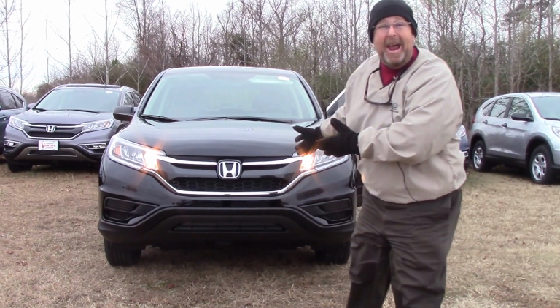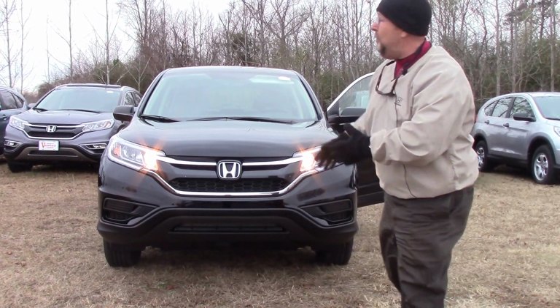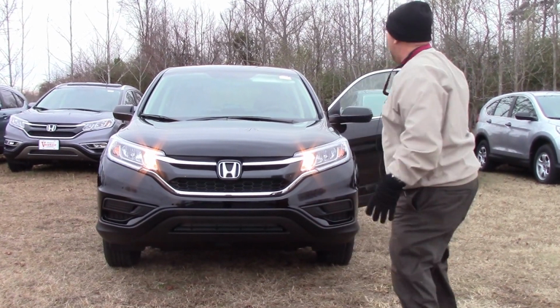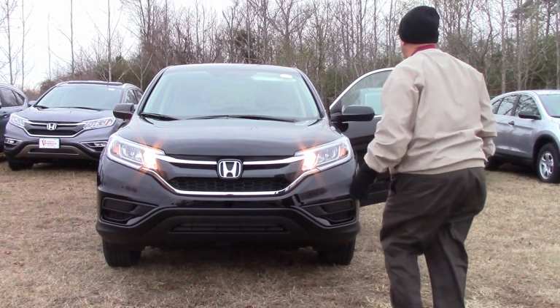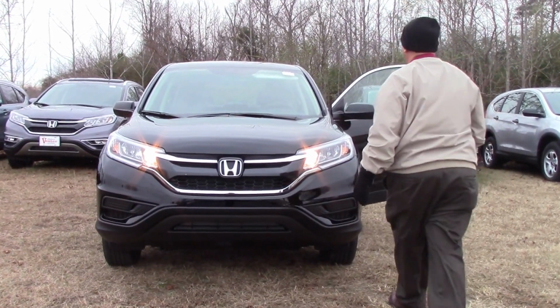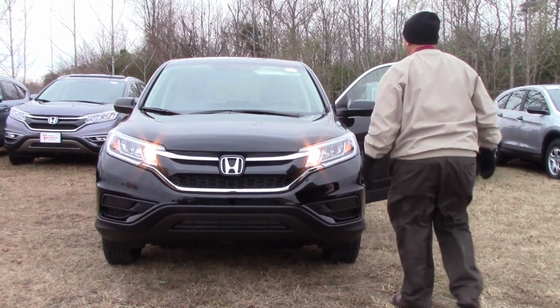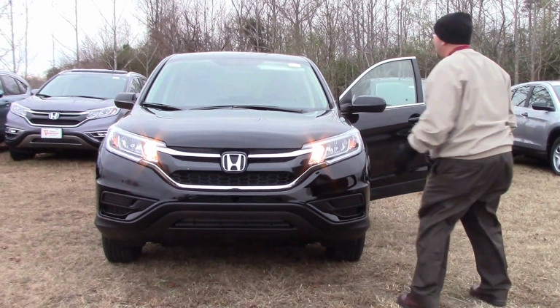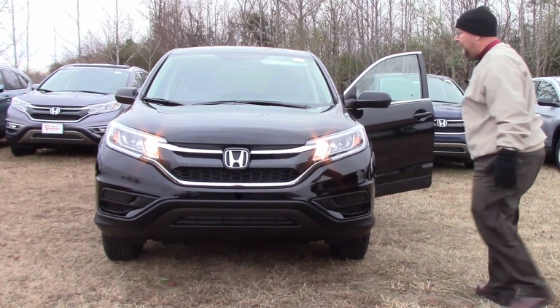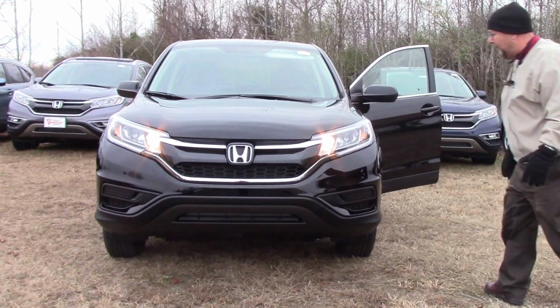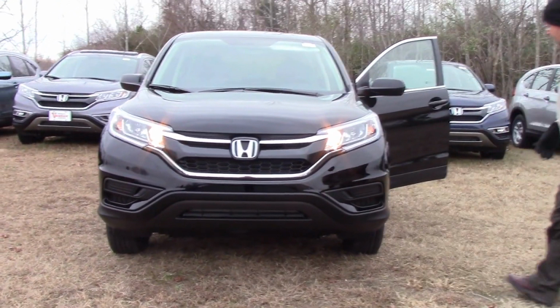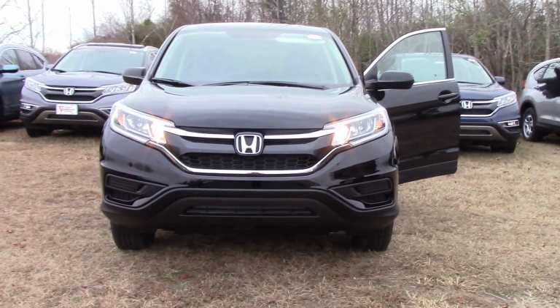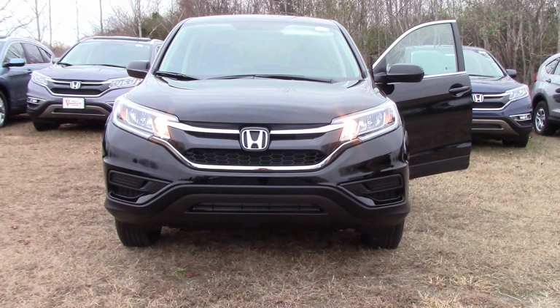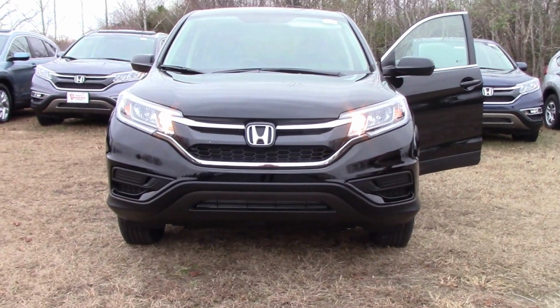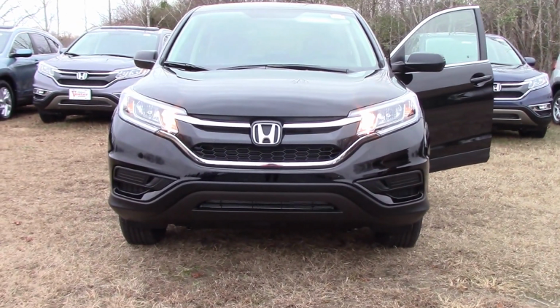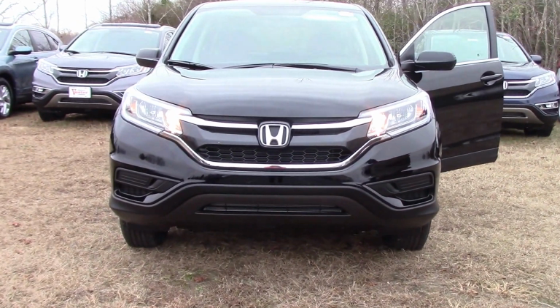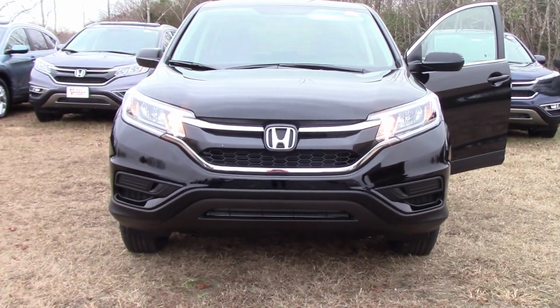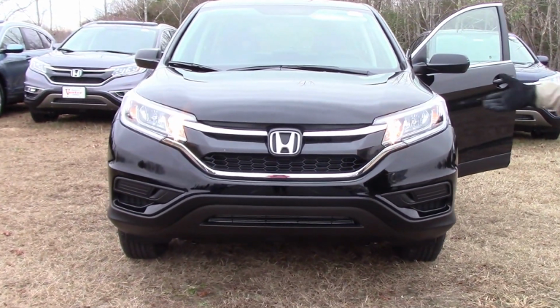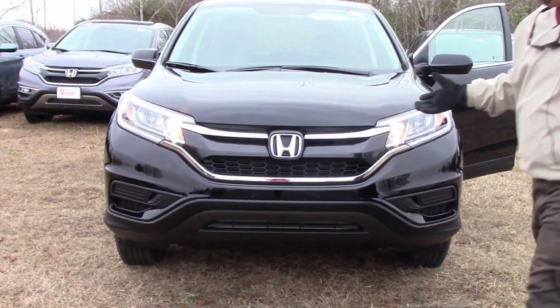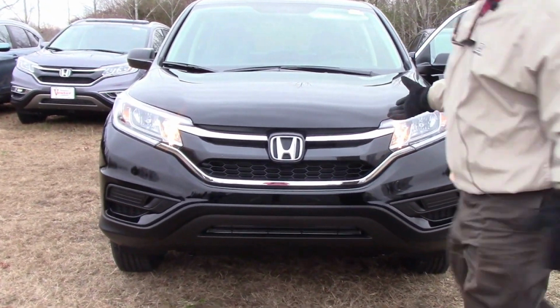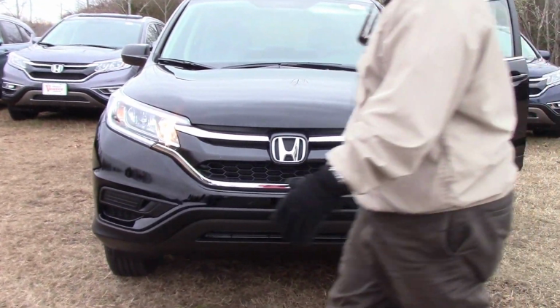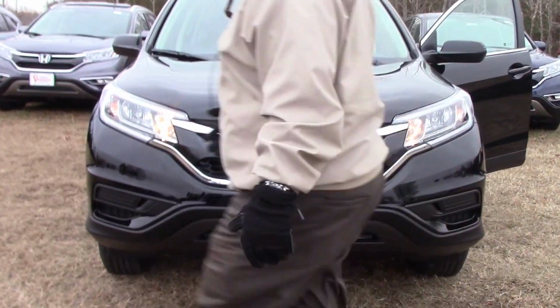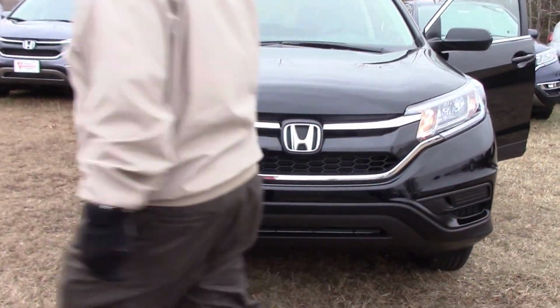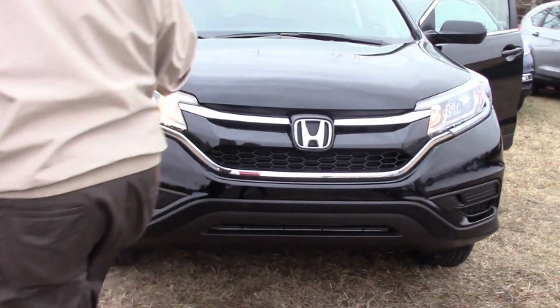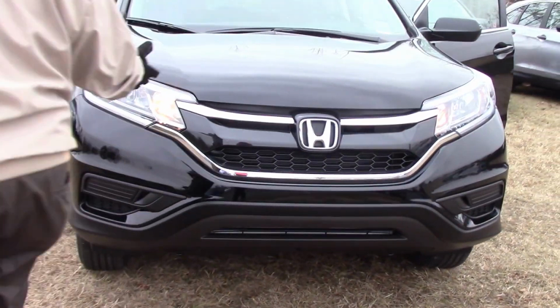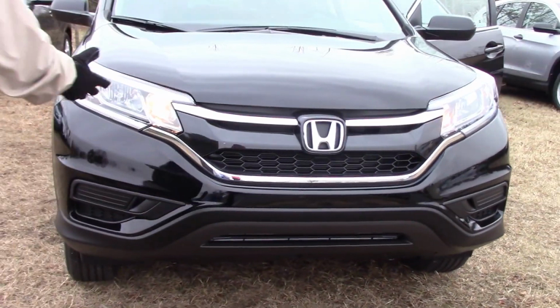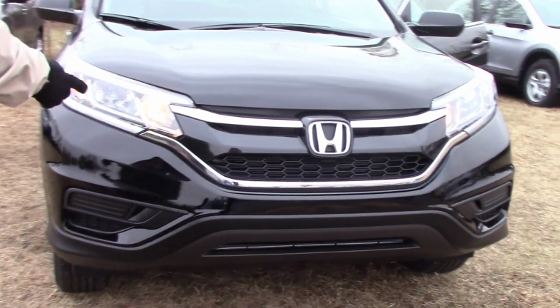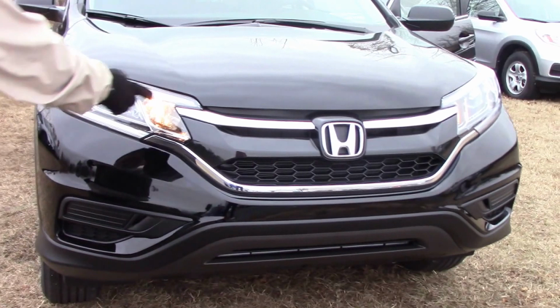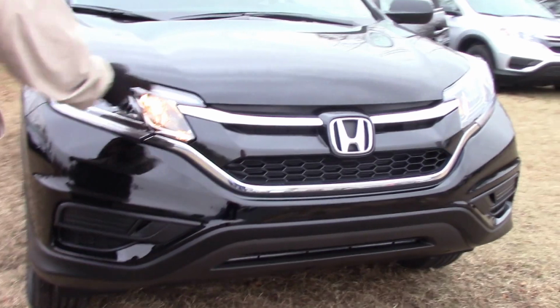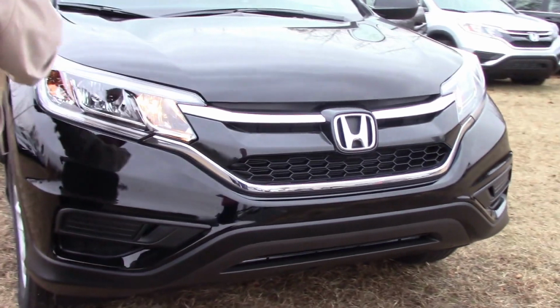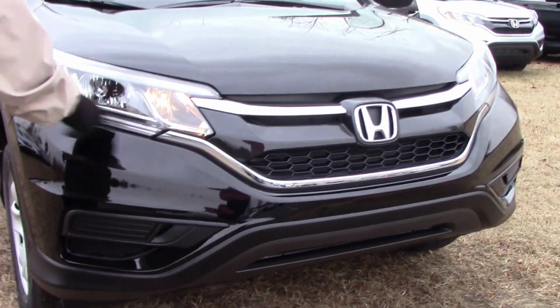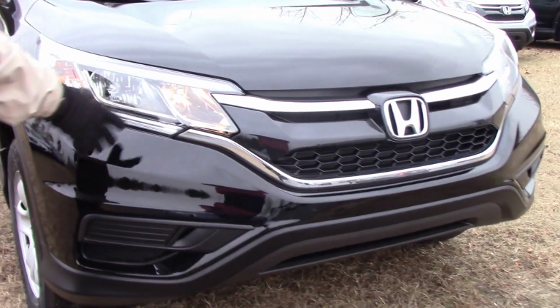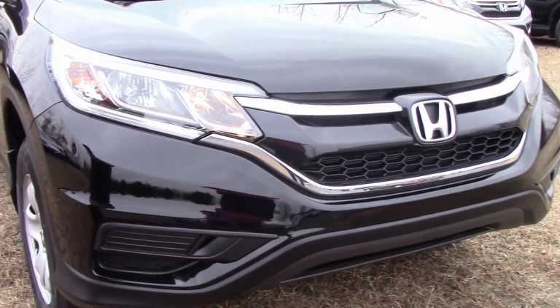A 2016 Honda CR-V. It is the LX model. It is the midnight black. As you can tell, the beautiful LEDs that go around the lights on these things.